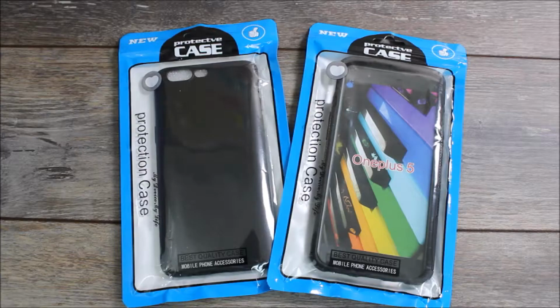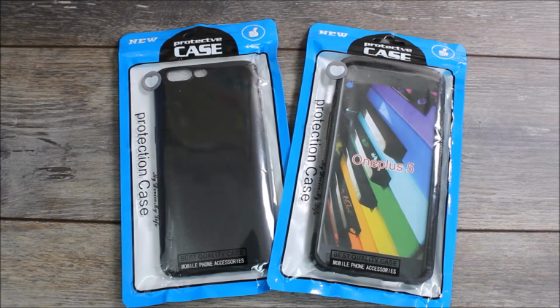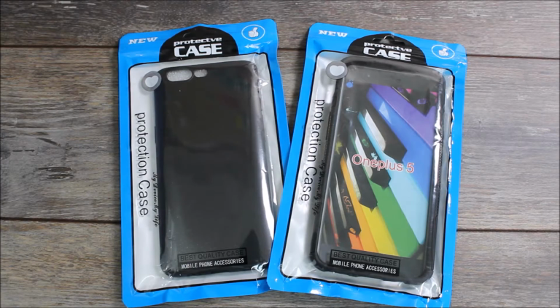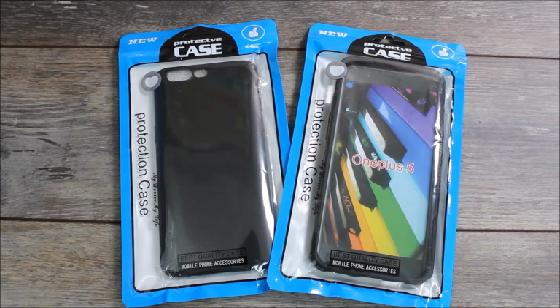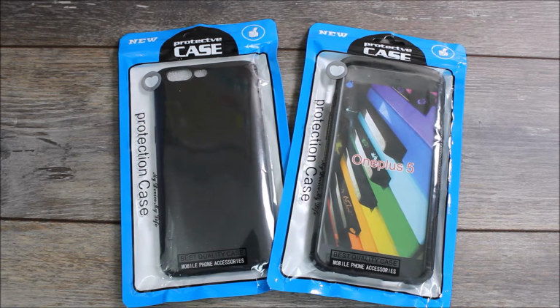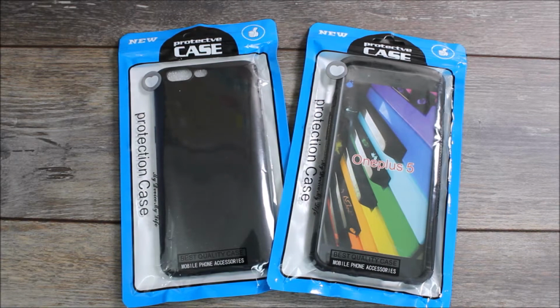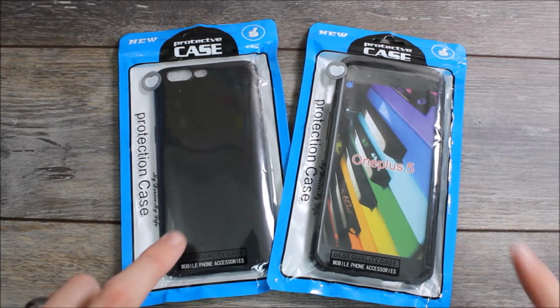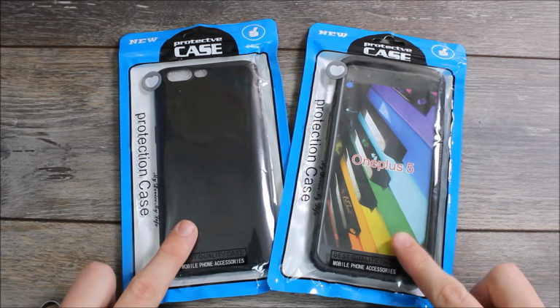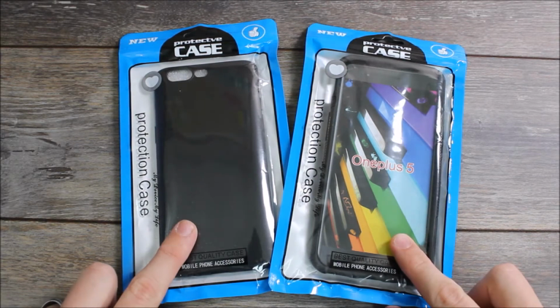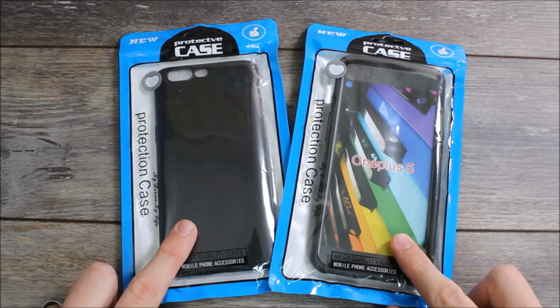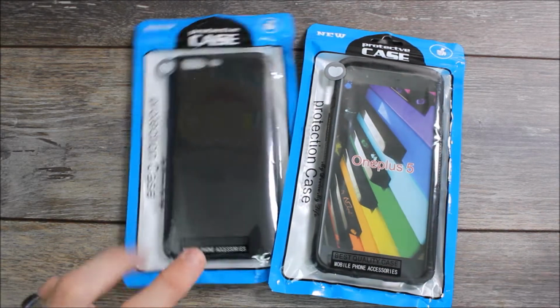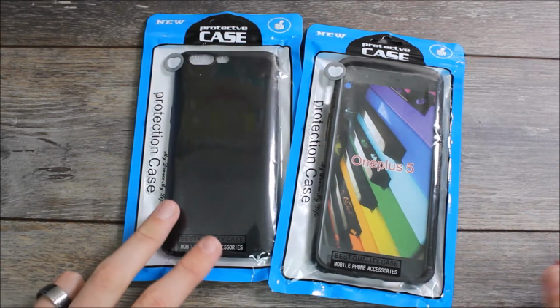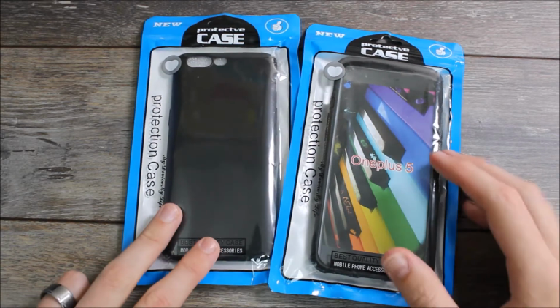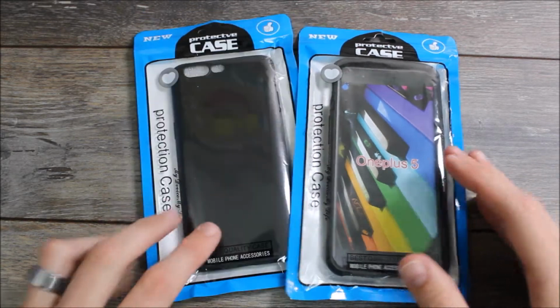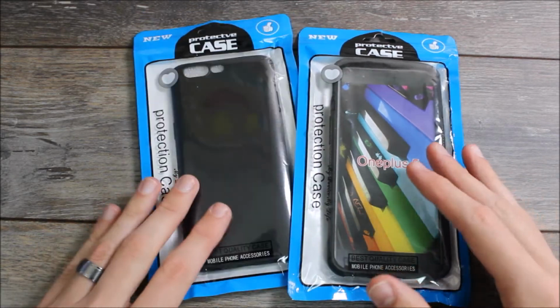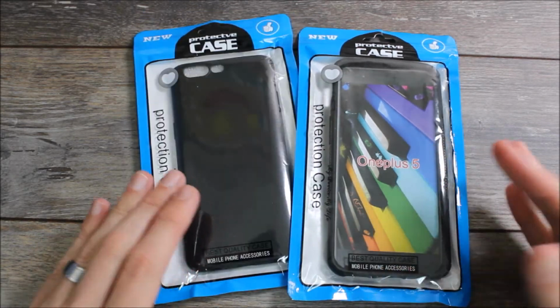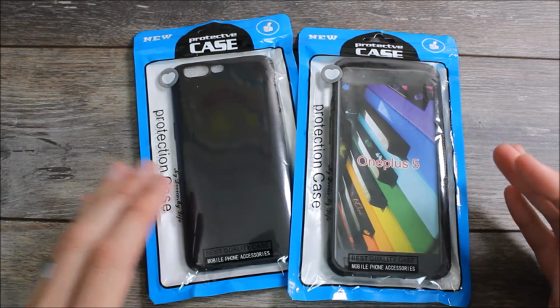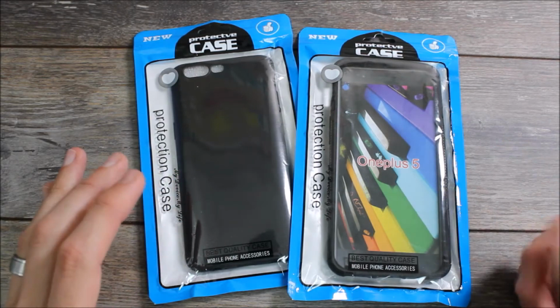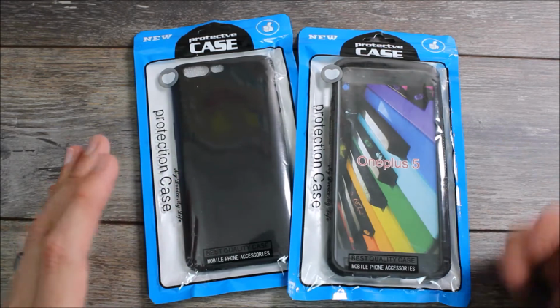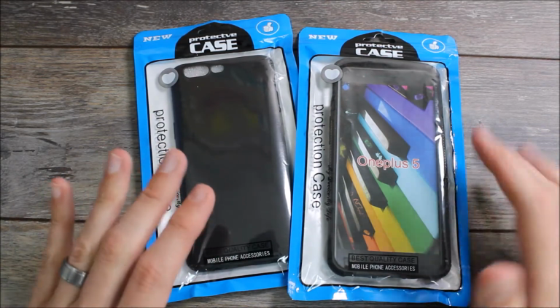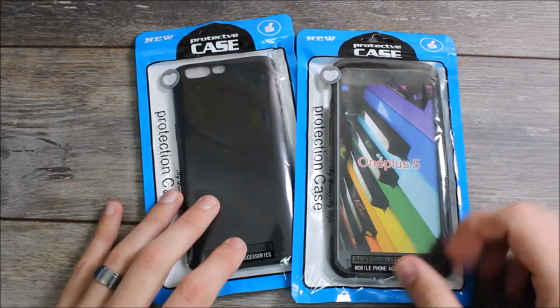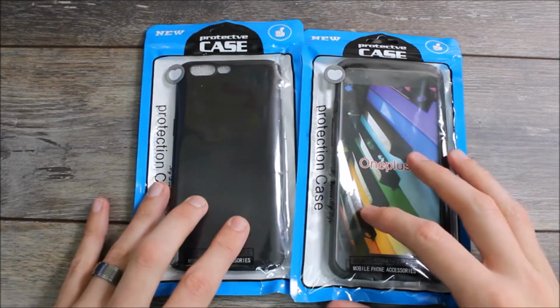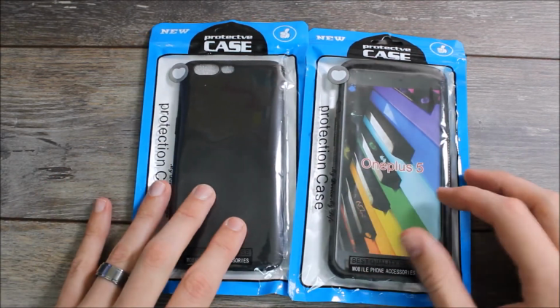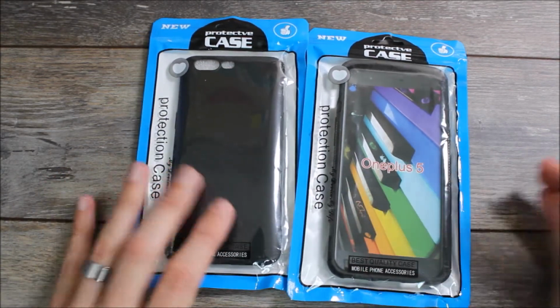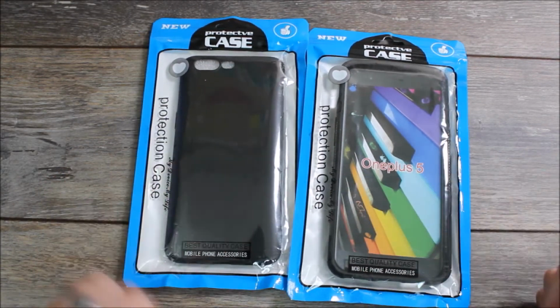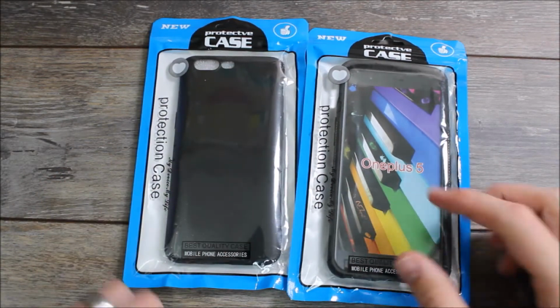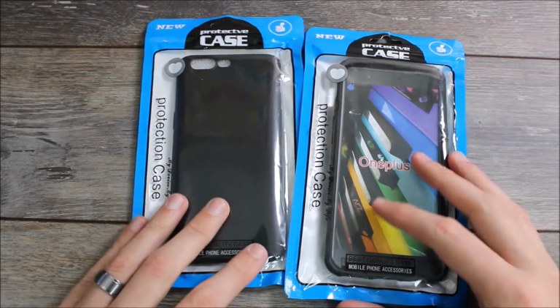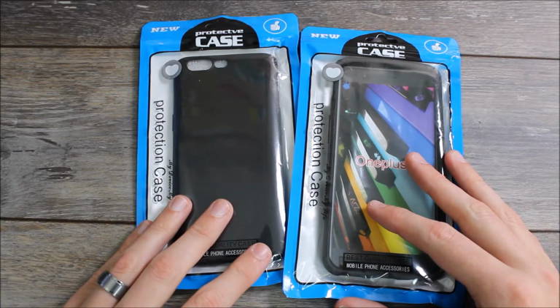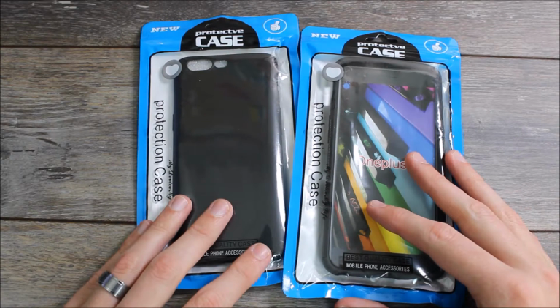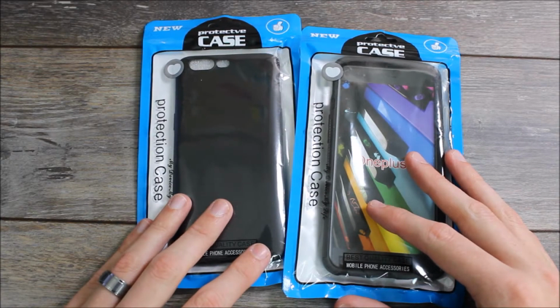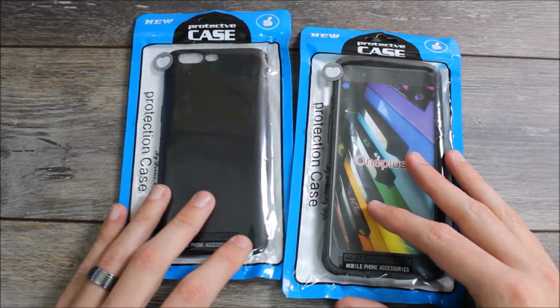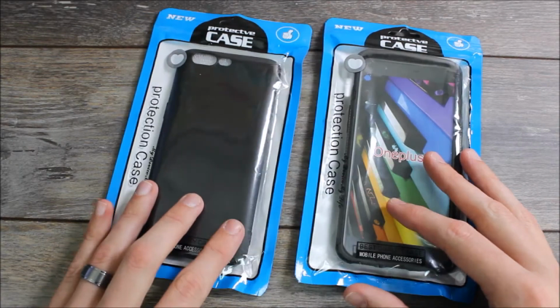Hey guys, it's Ray here from ARWalko12 and EpicDroid.com with some quick case videos for the OnePlus 5. Today we're going to be looking at two cases from Mustanier — I have no idea how to say it — but they make a good variety of cases for the OnePlus 5 as well as for other devices.